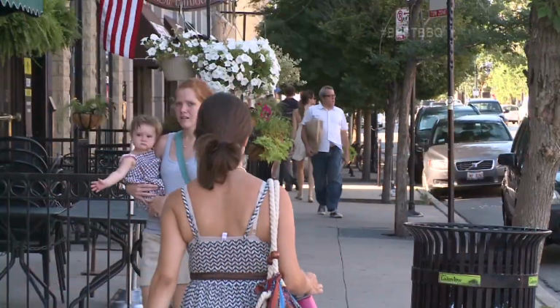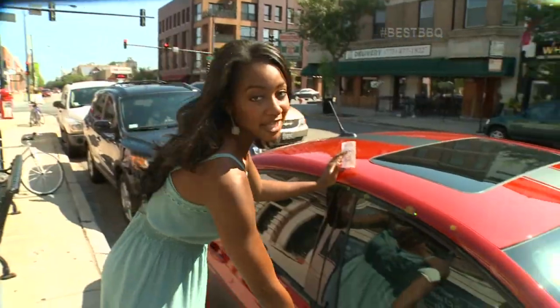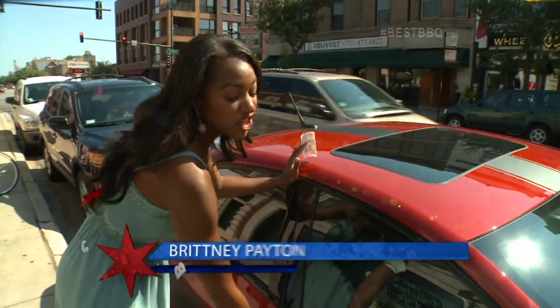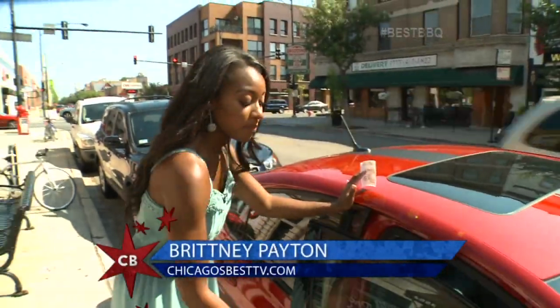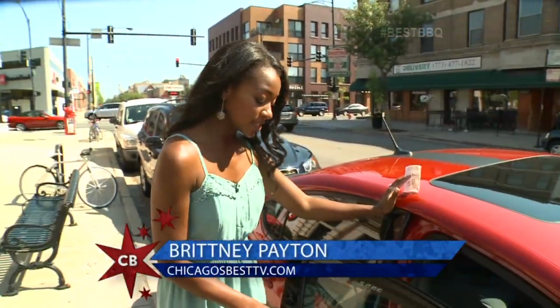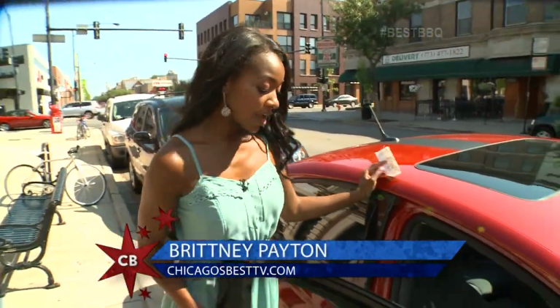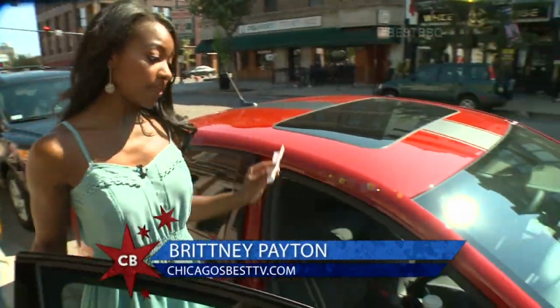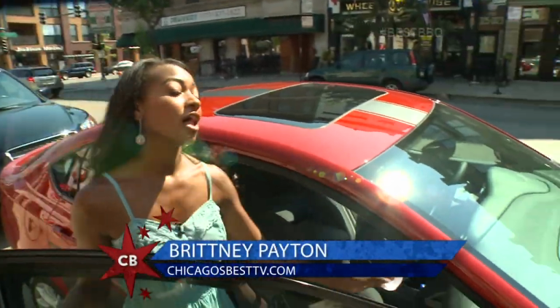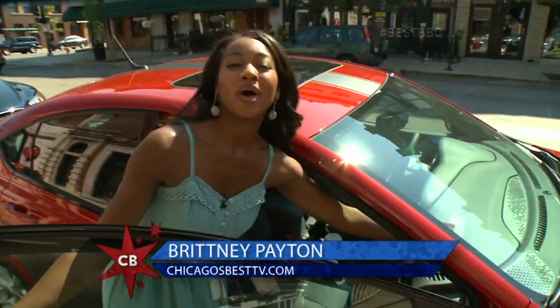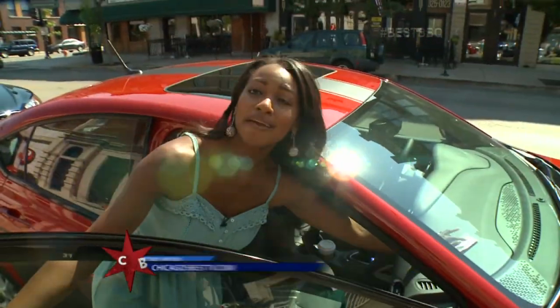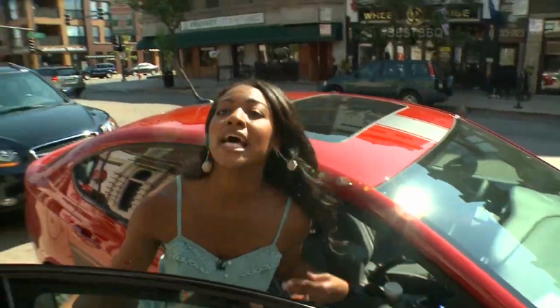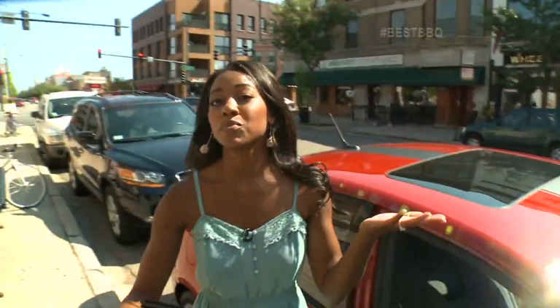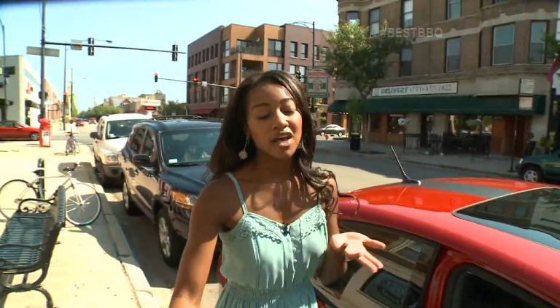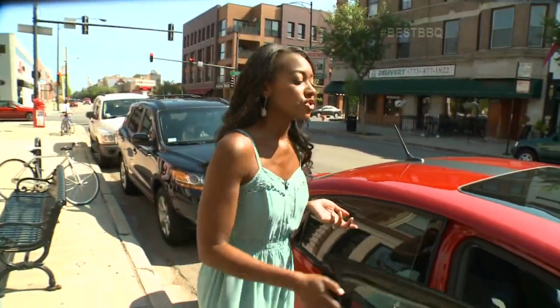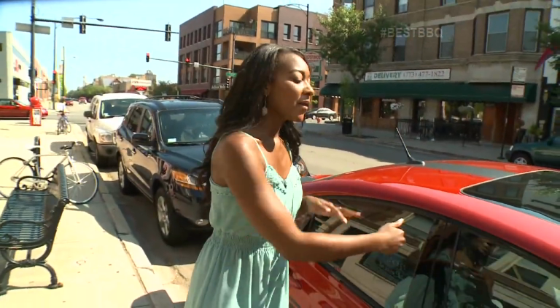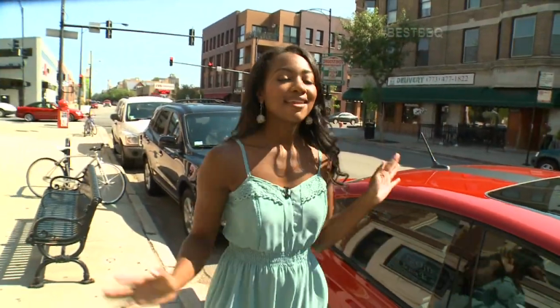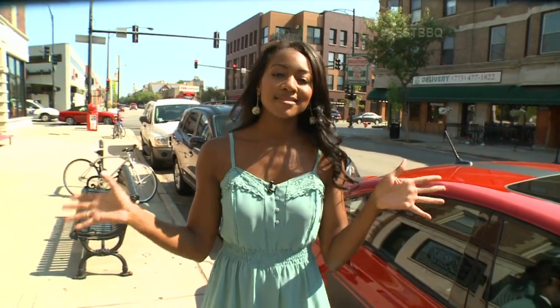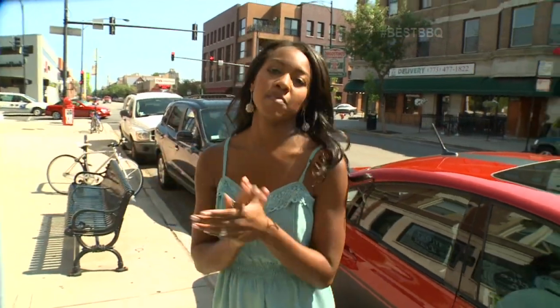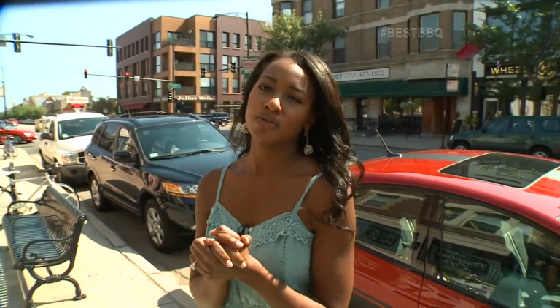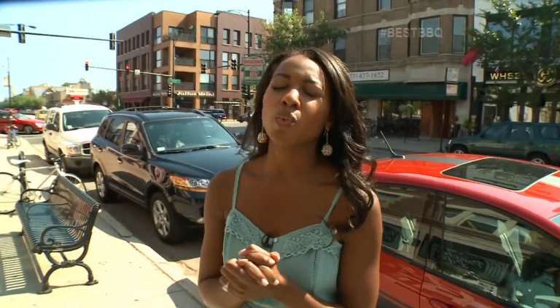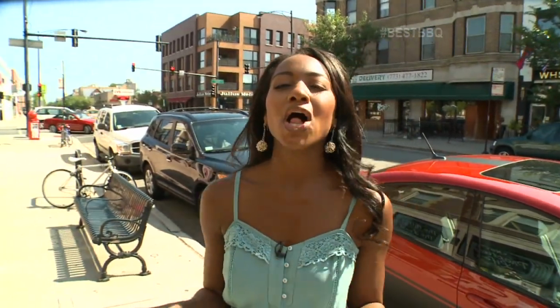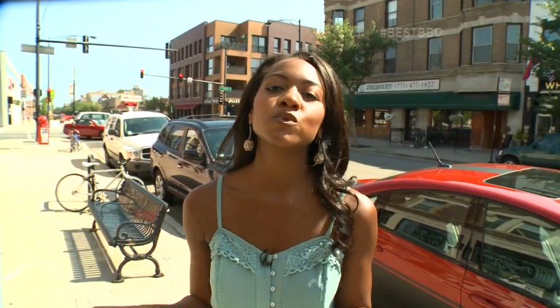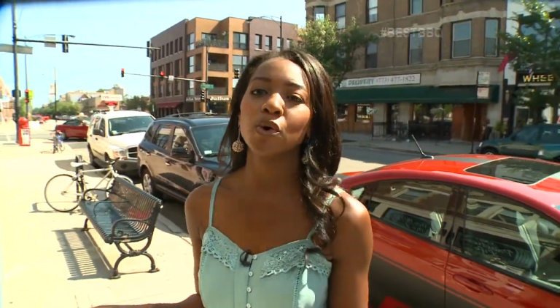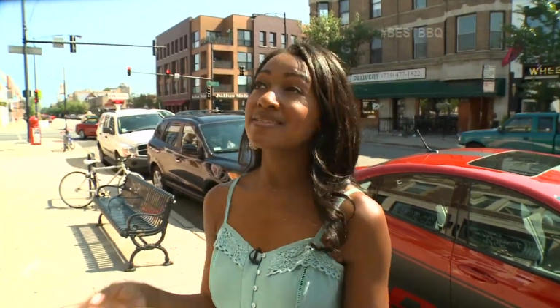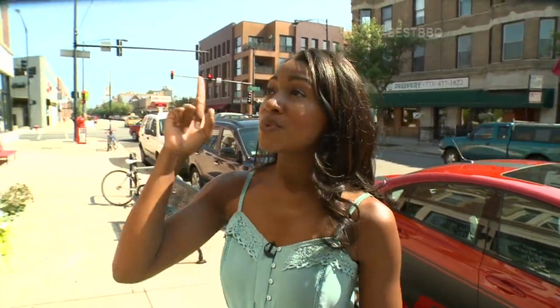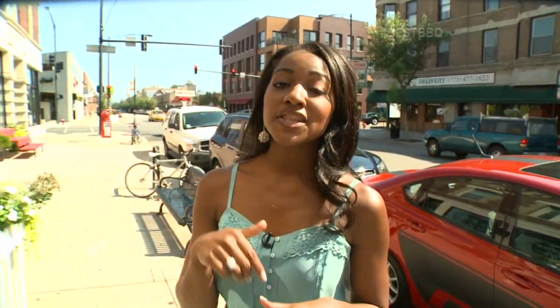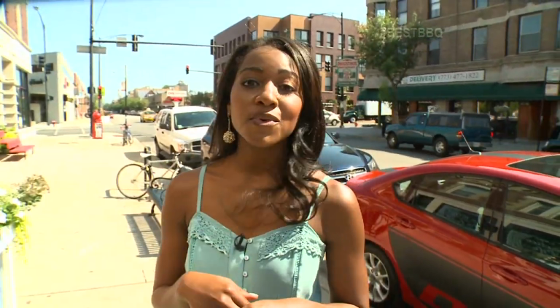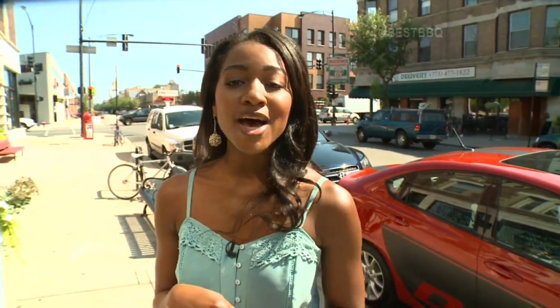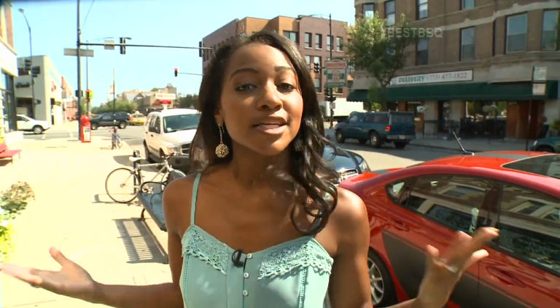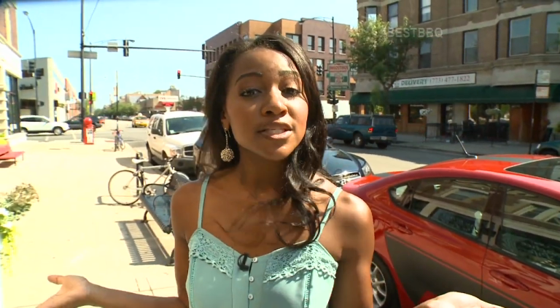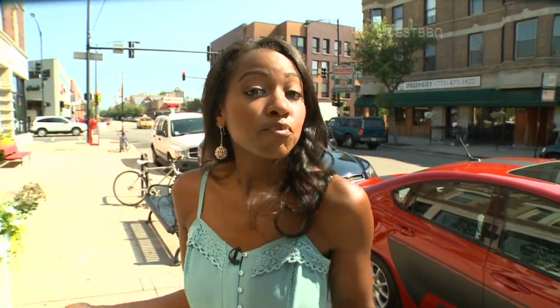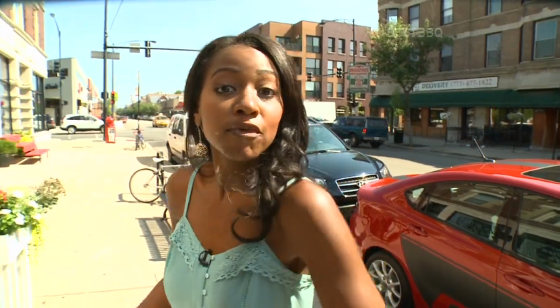Typically when you think biscuits and gravy, you think a little white gravy, a little pork sausage. But this is the barbecue show — we're all about smoked meats. So we're here in Lakeview at a spot to find brisket for breakfast.